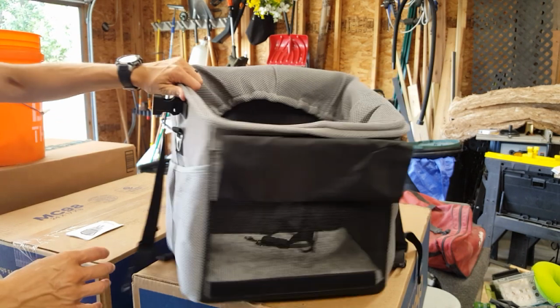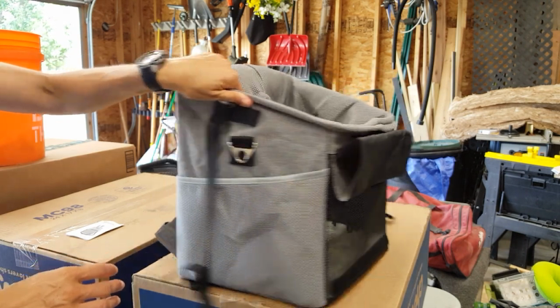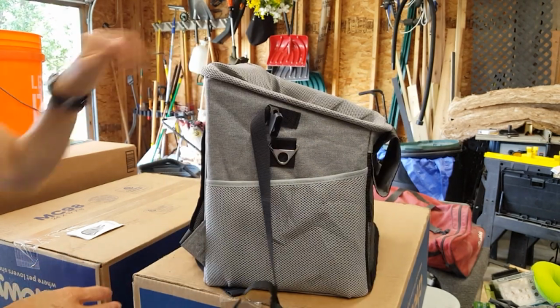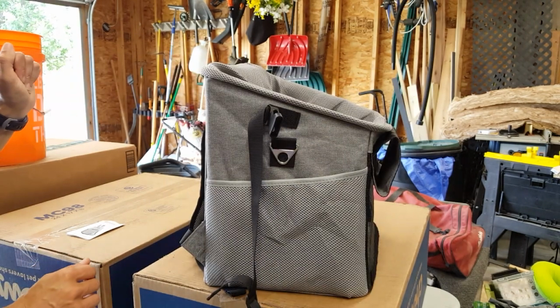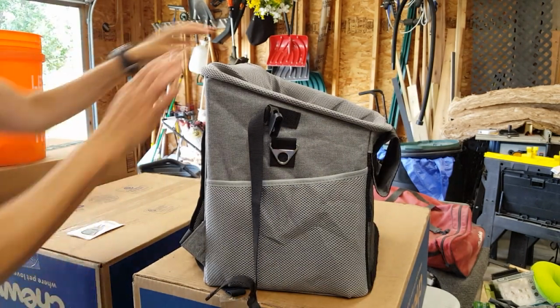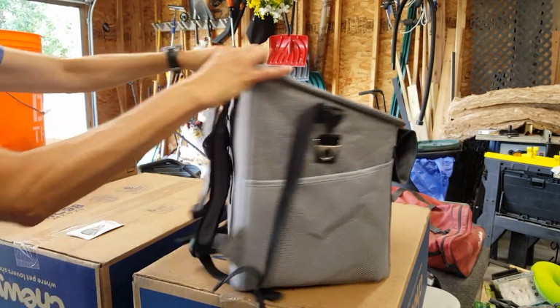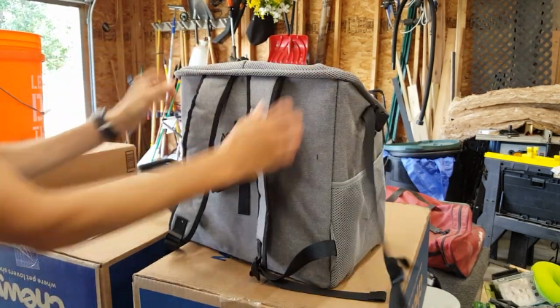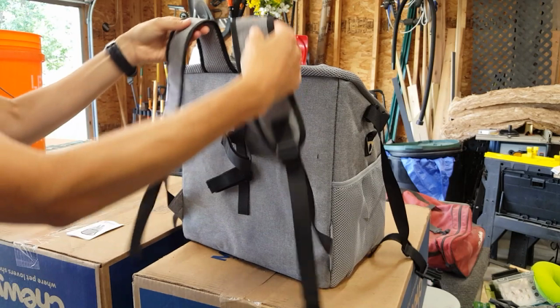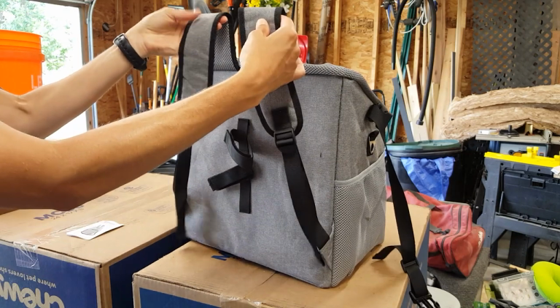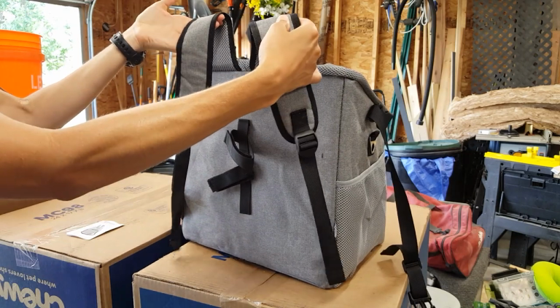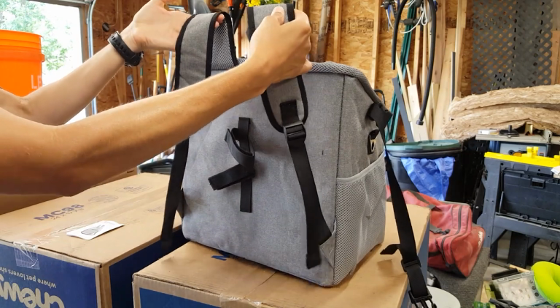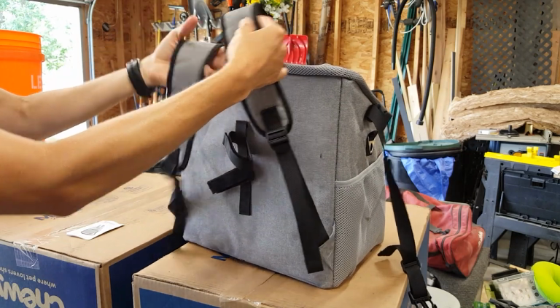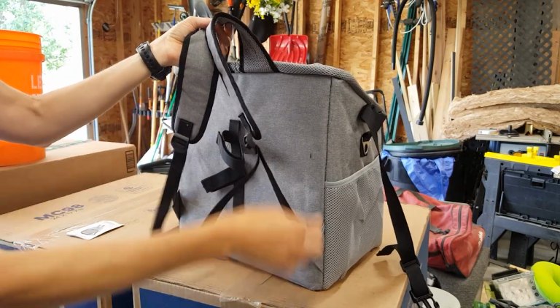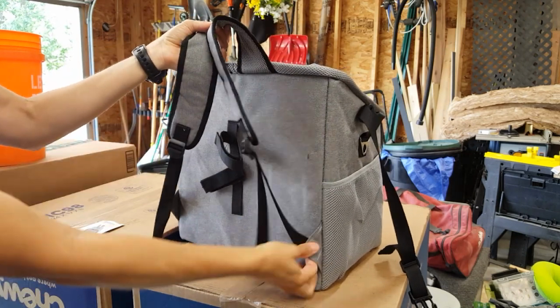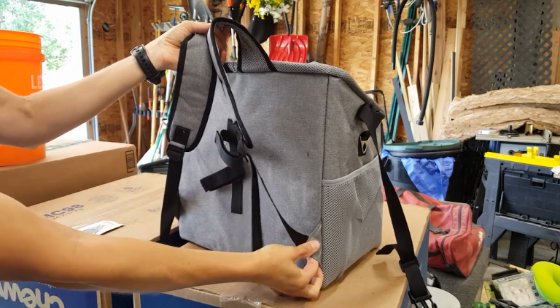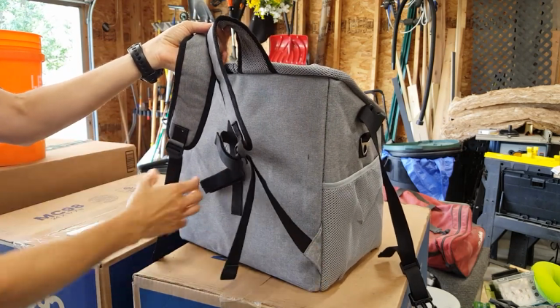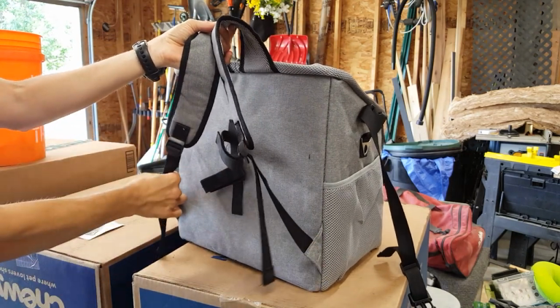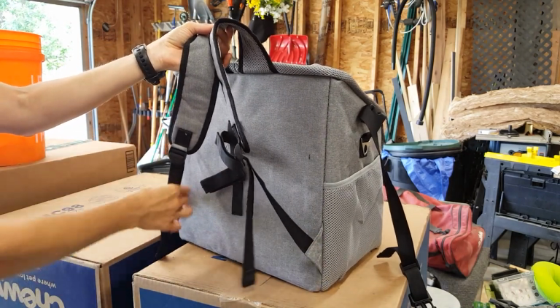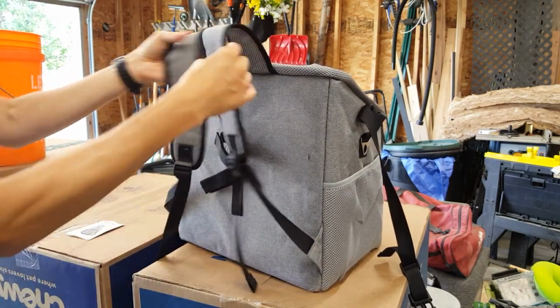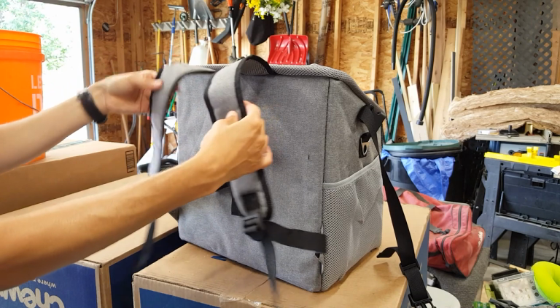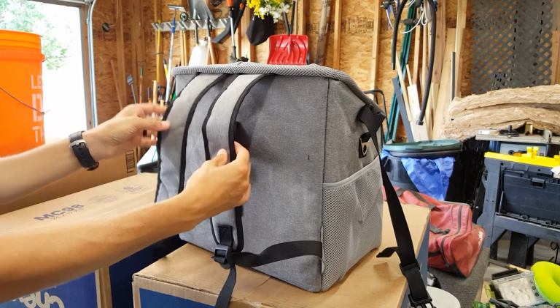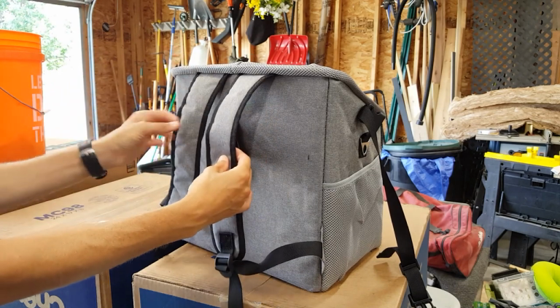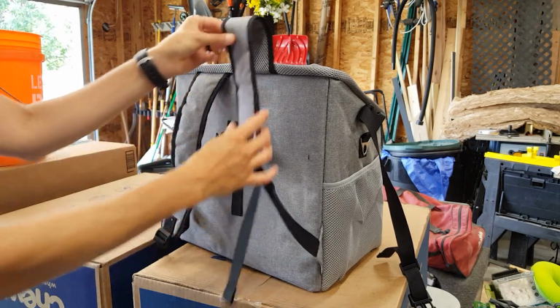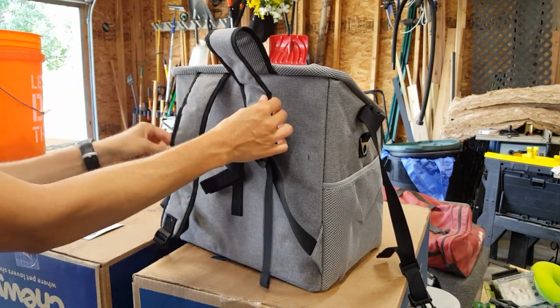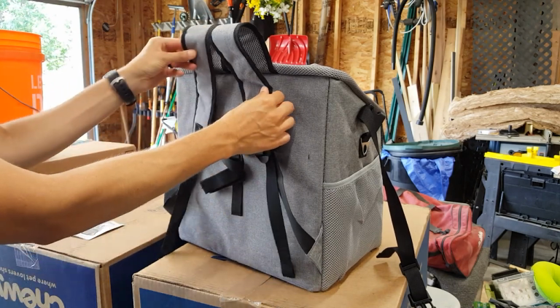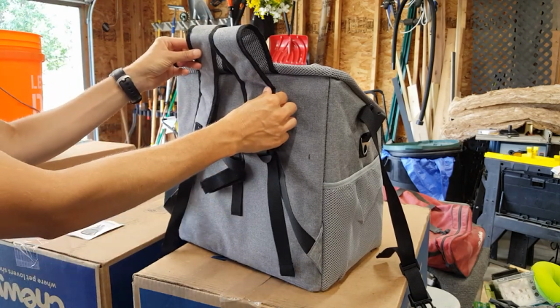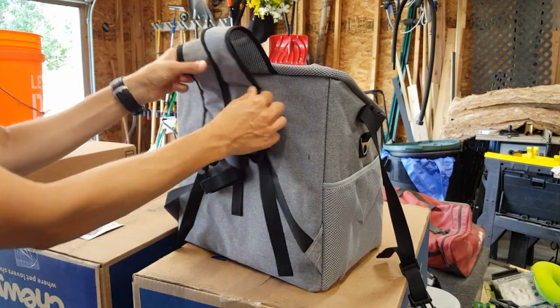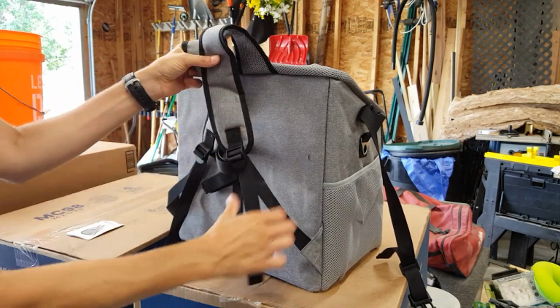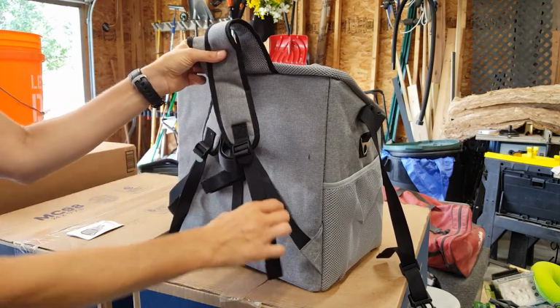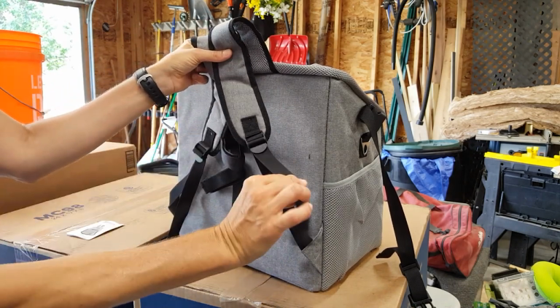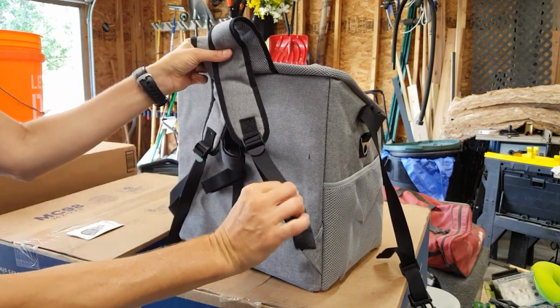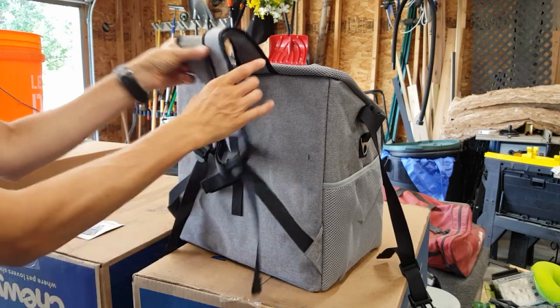This is also a backpack, so the straps on the back are permanently attached. You can't take them off, but I find when I was on the bike I just had to tuck them up a little bit, otherwise these straps hang down too far.